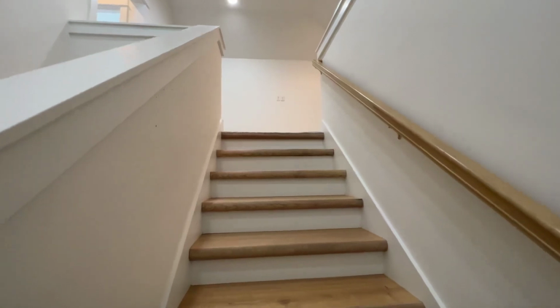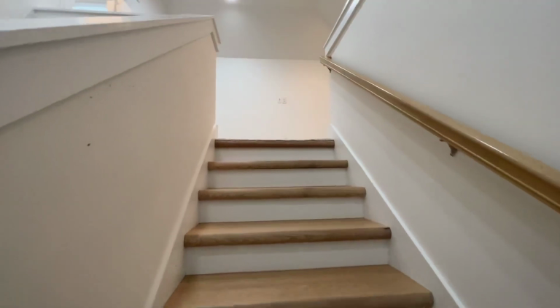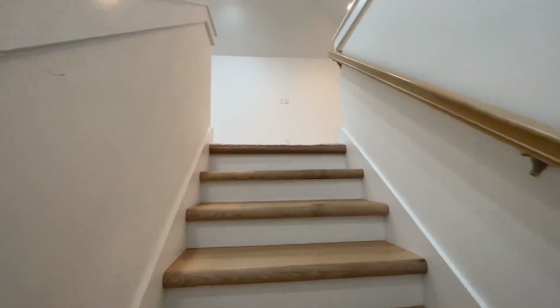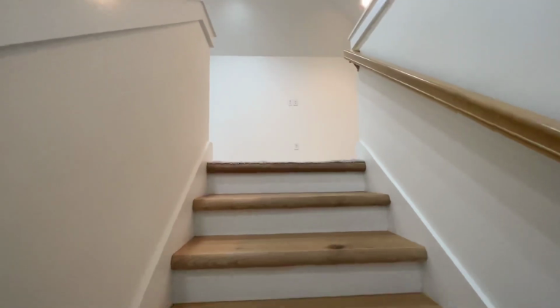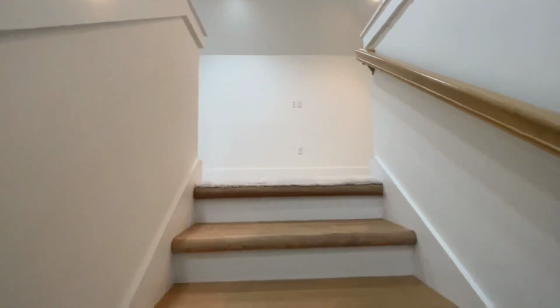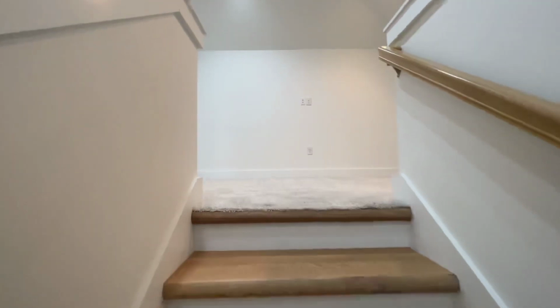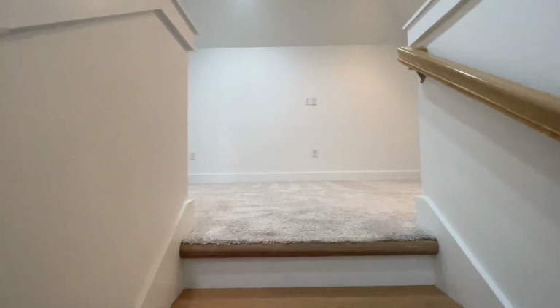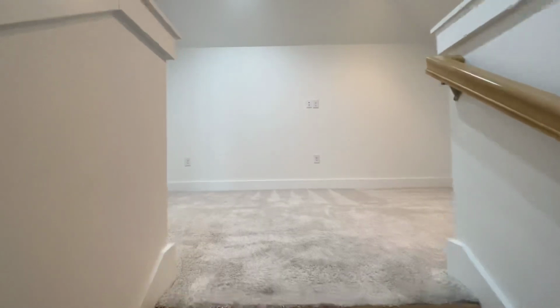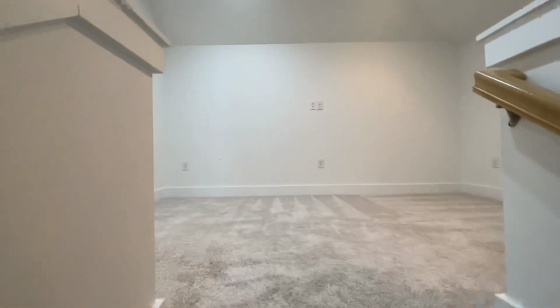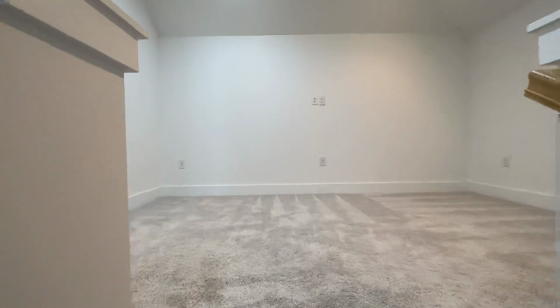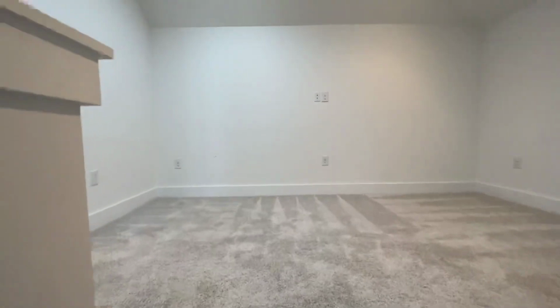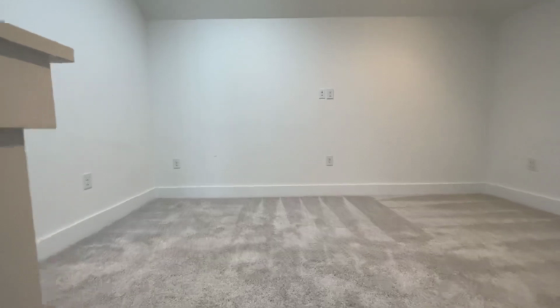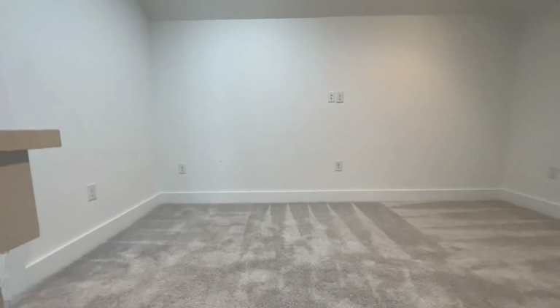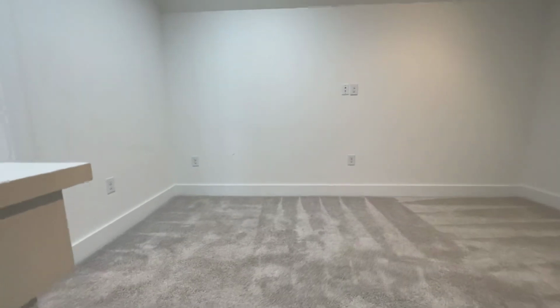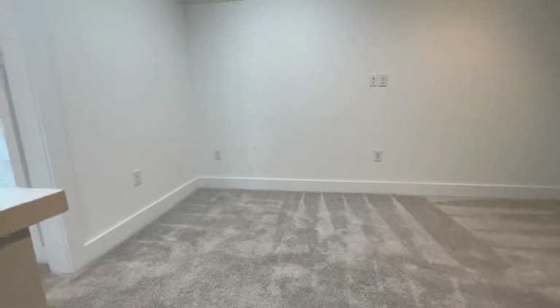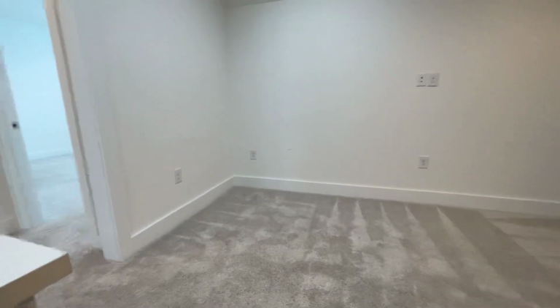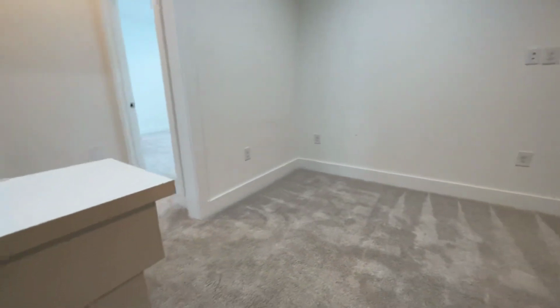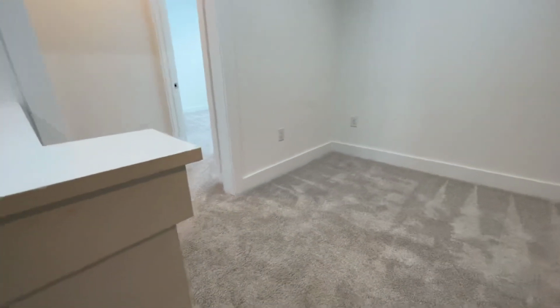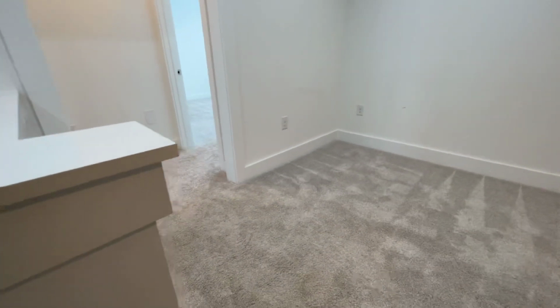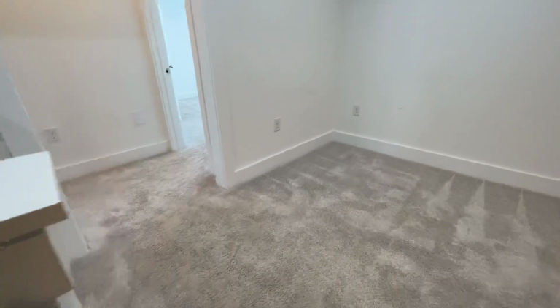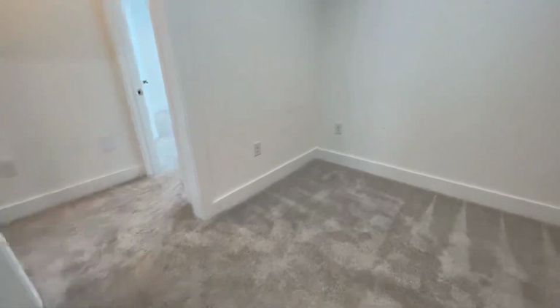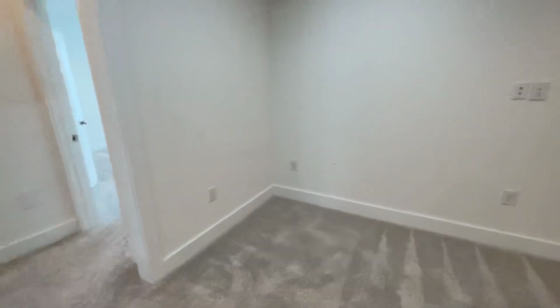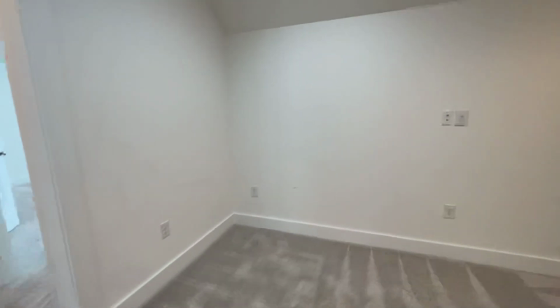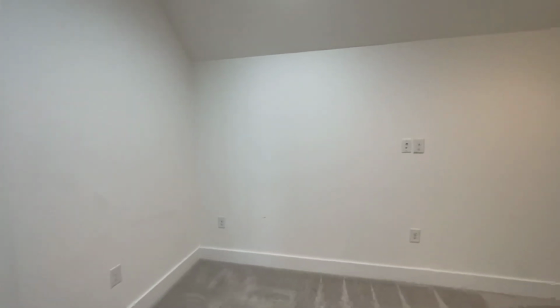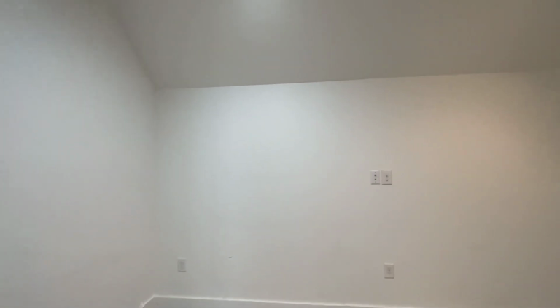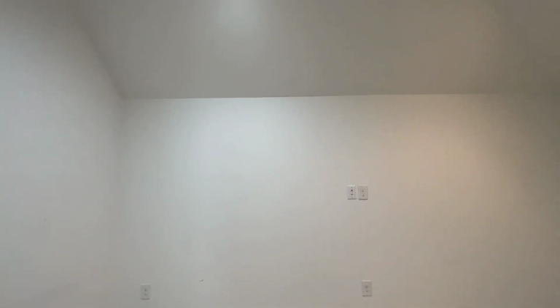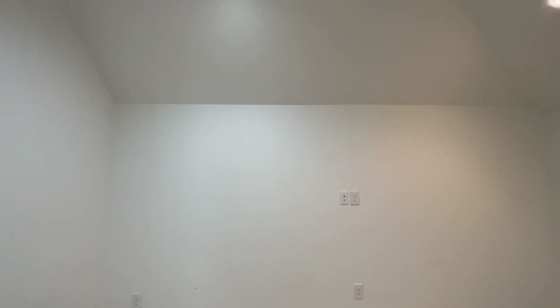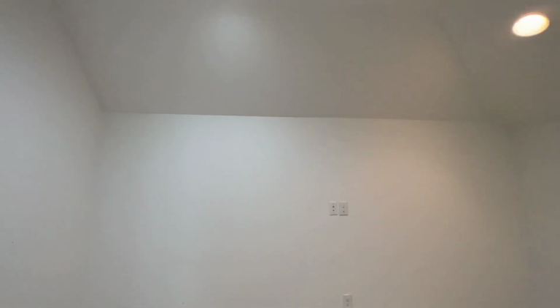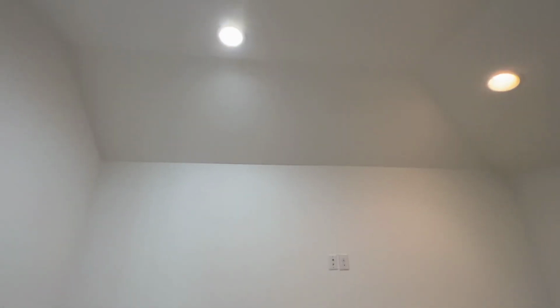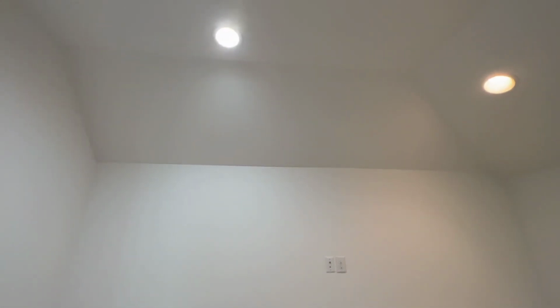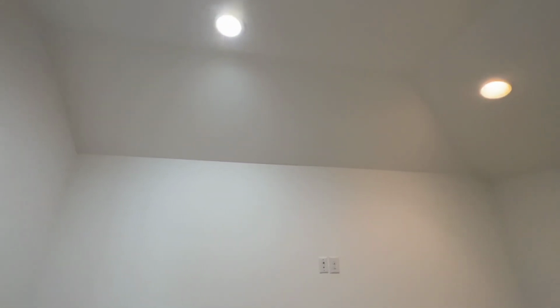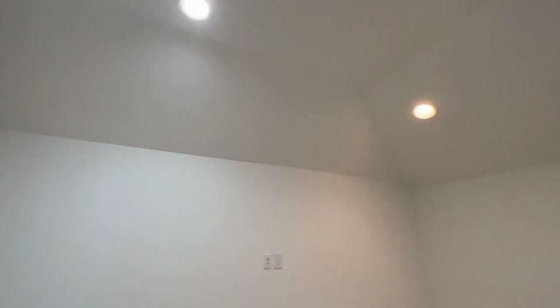We're going up to the second level where you have this great loft space. You'll get to see it from several angles, and you have the vaulted ceiling which is very cute.